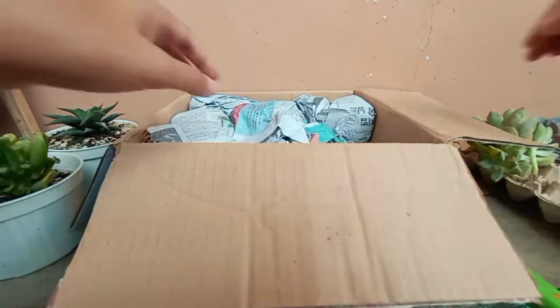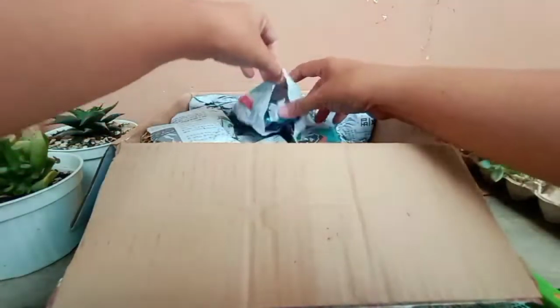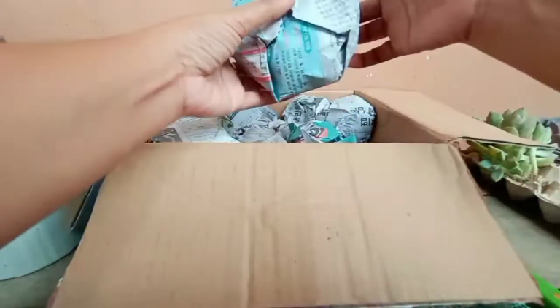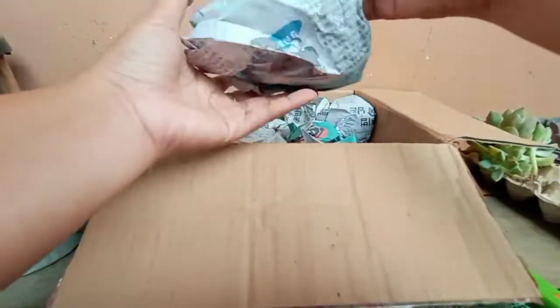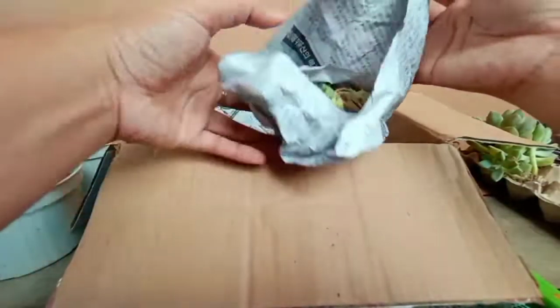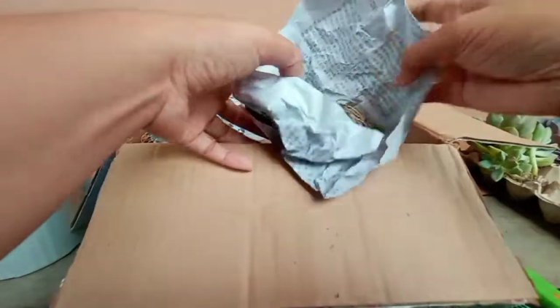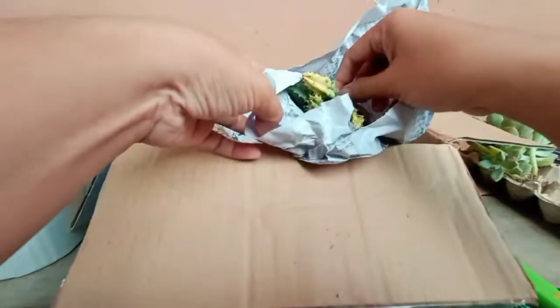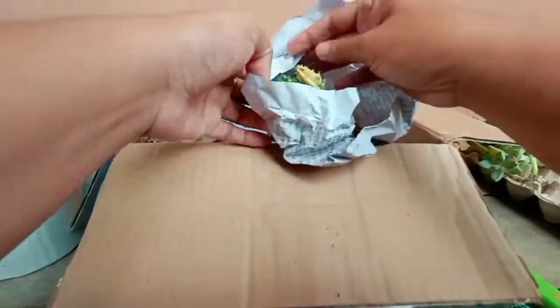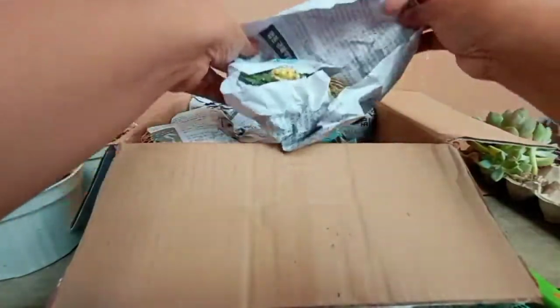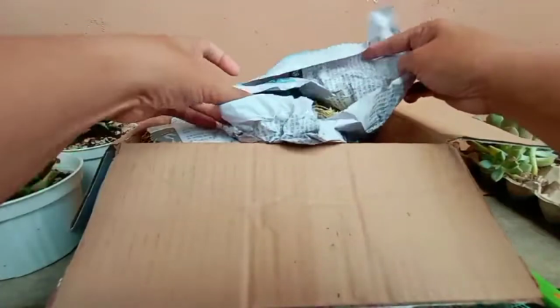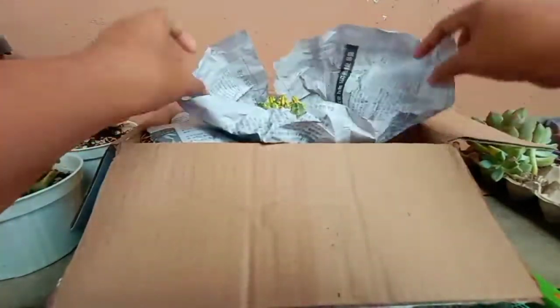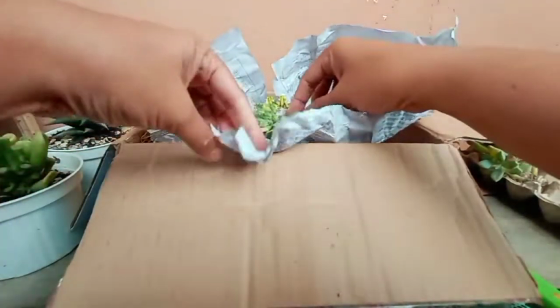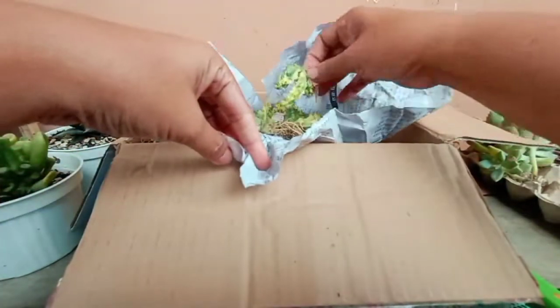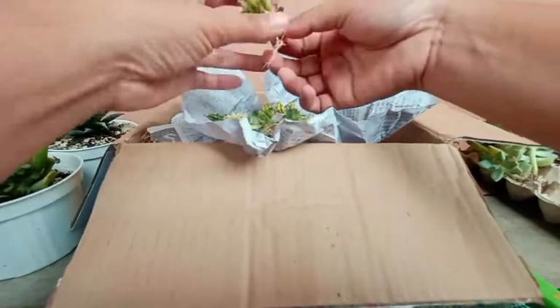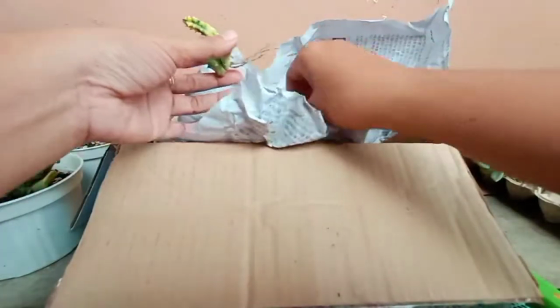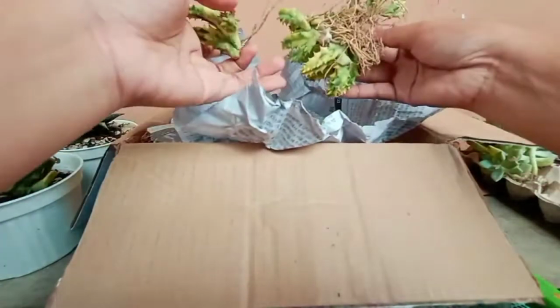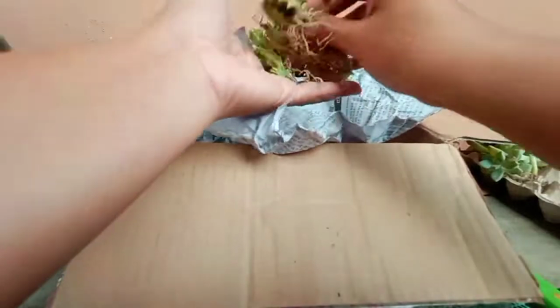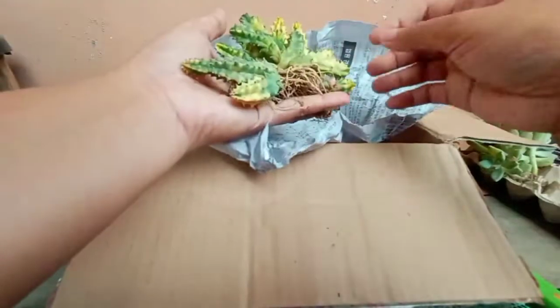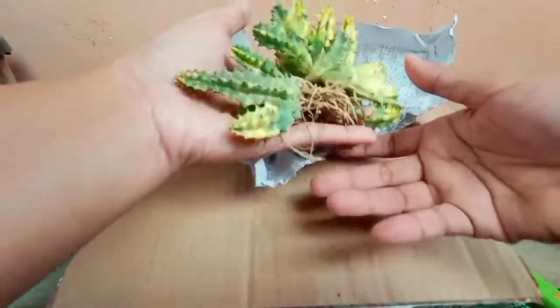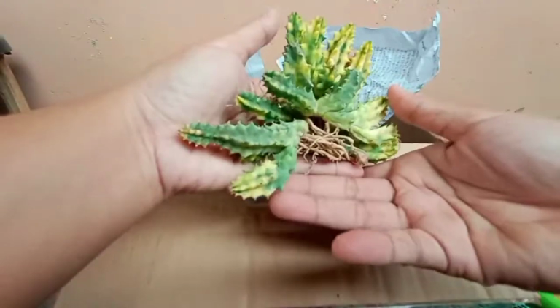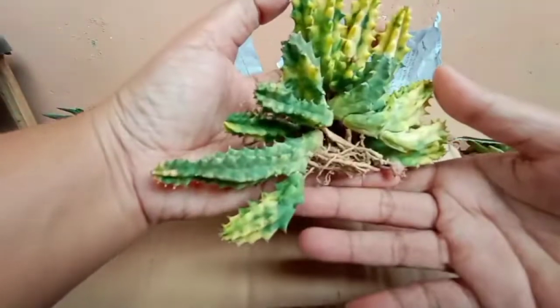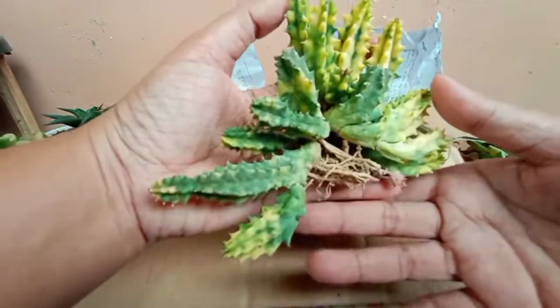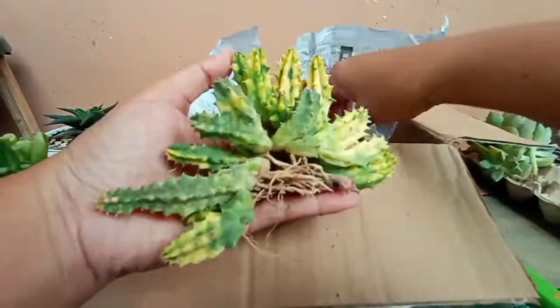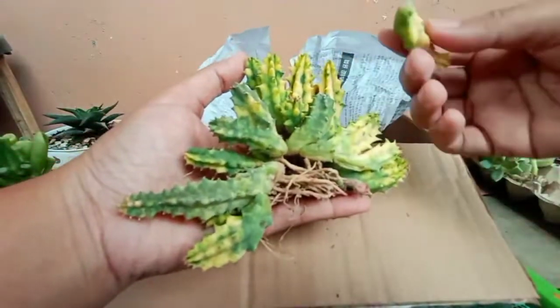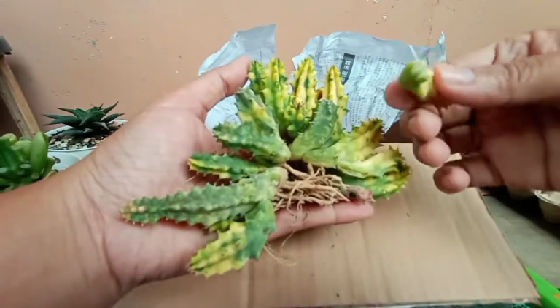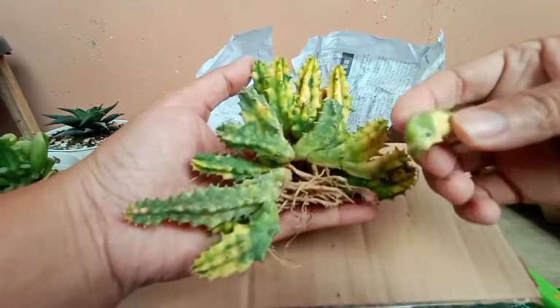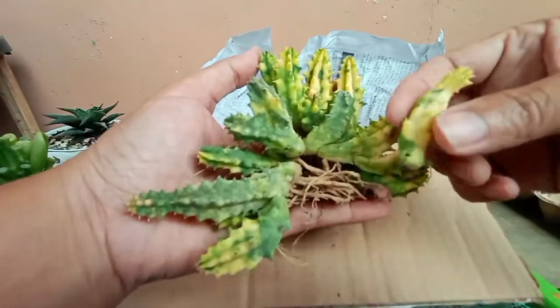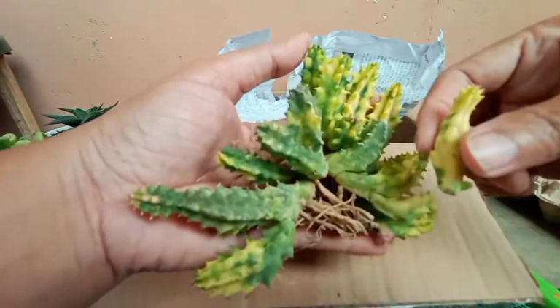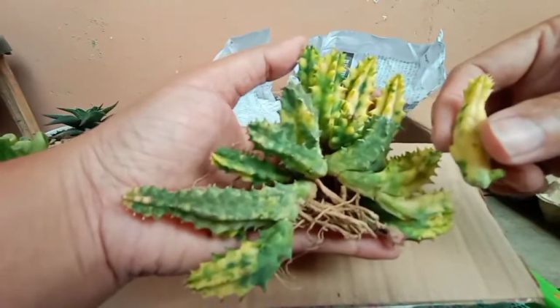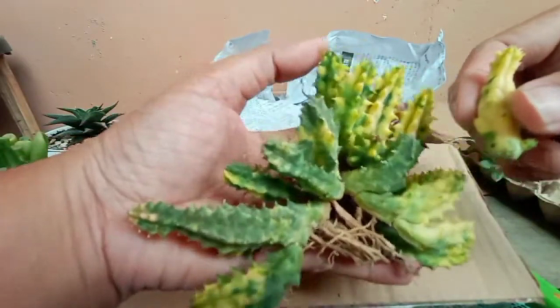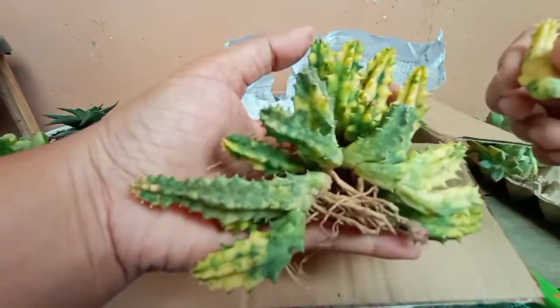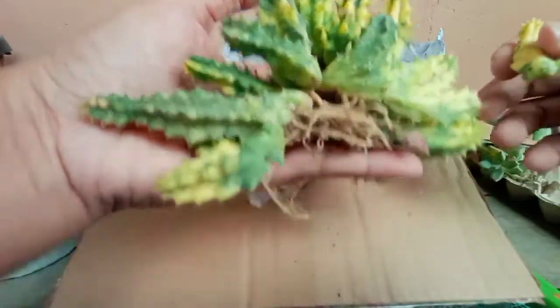Next one is... we have... This is the Variegated Stinky! There are a lot of them. I can separate them. Okay, that's perfect.